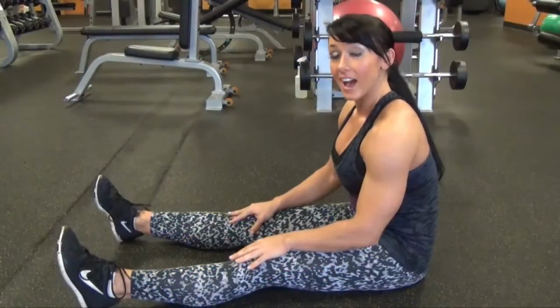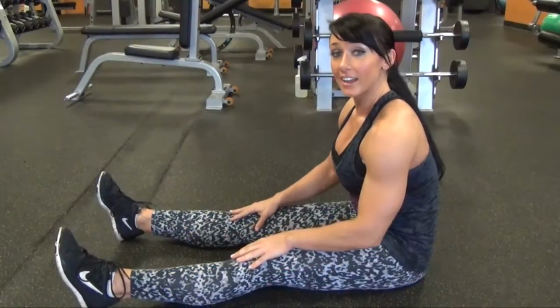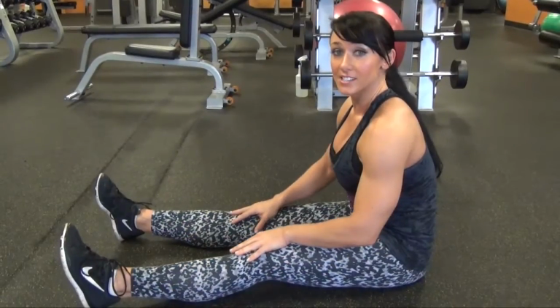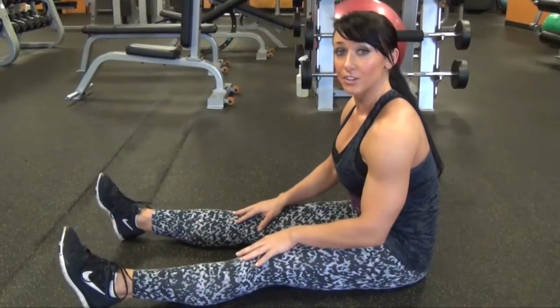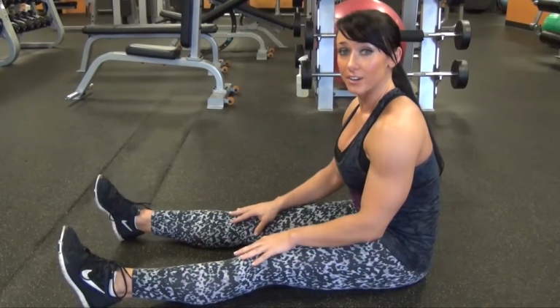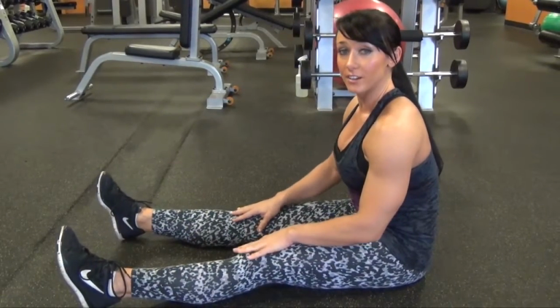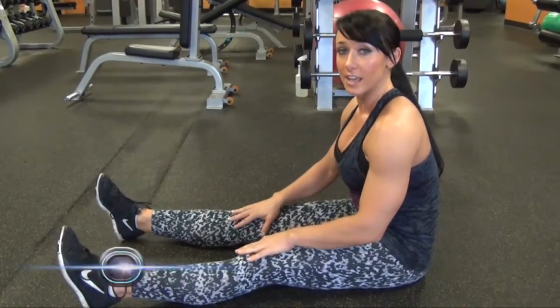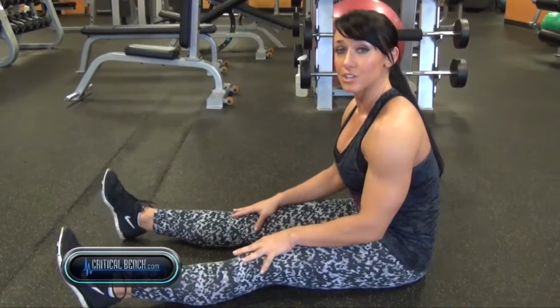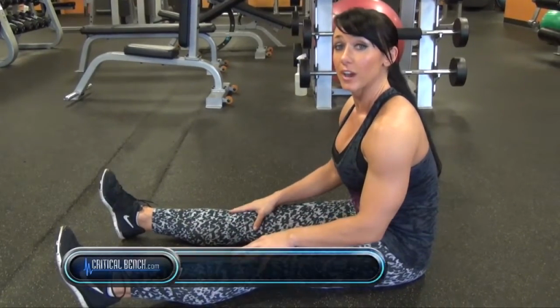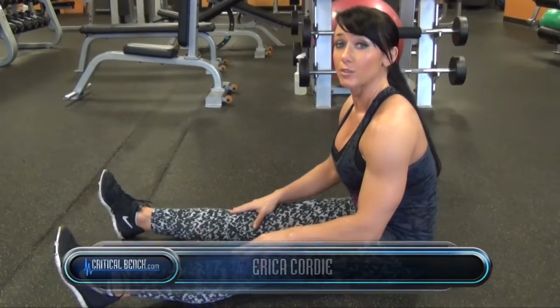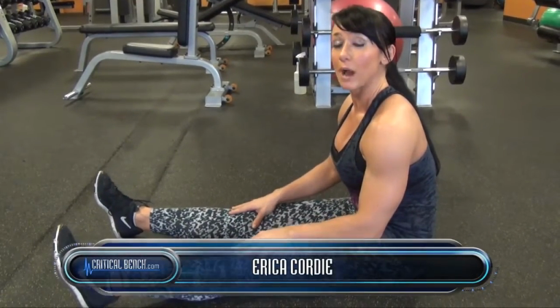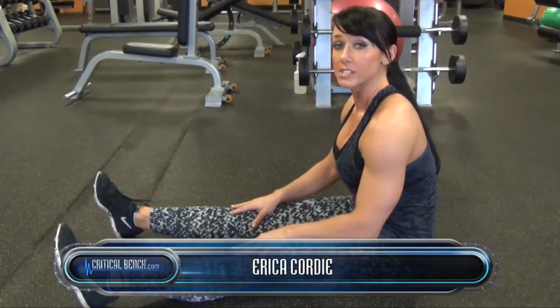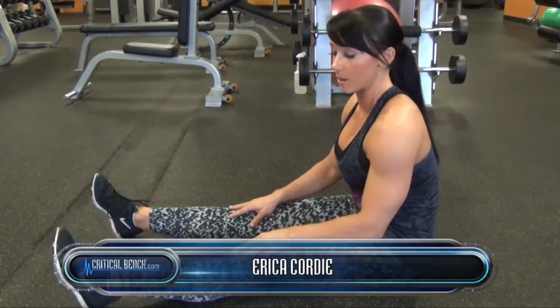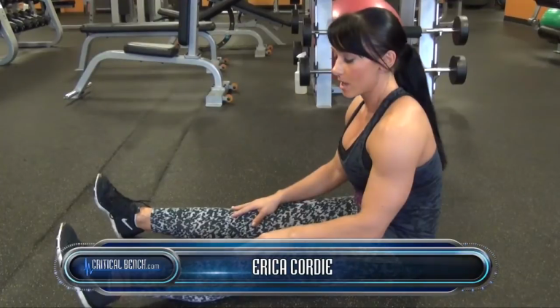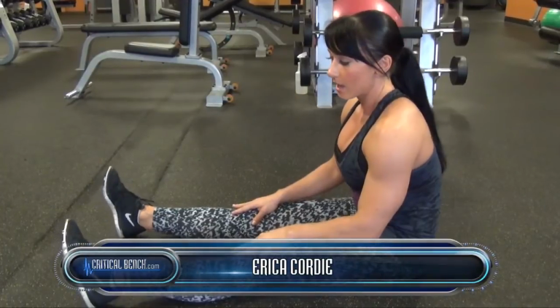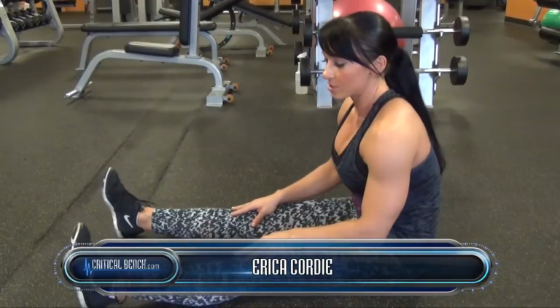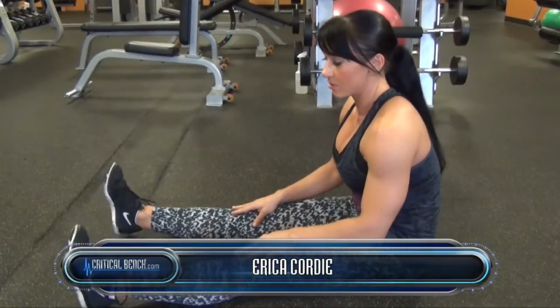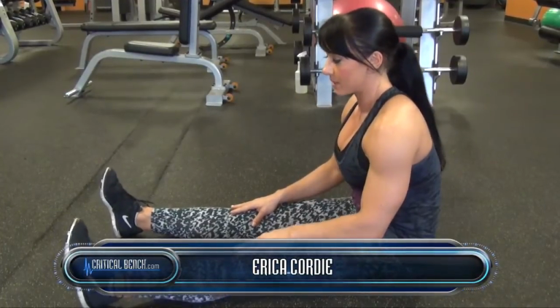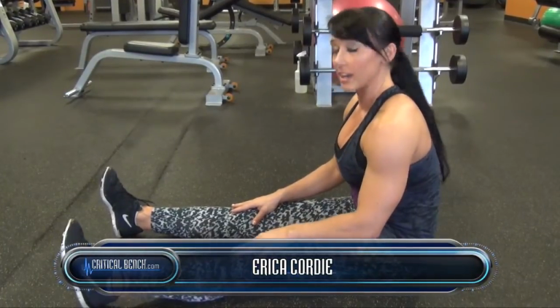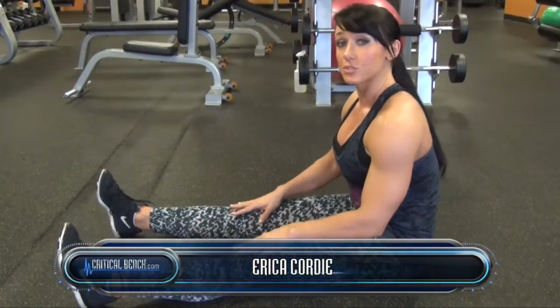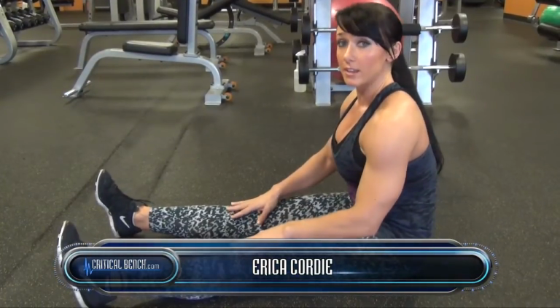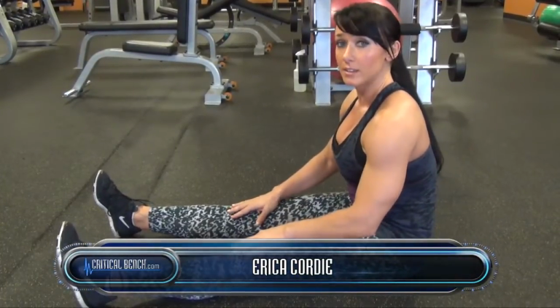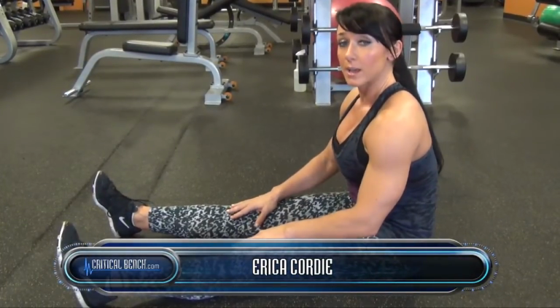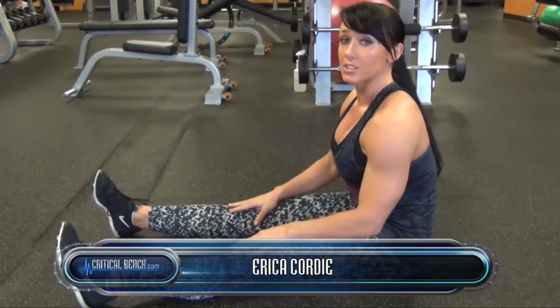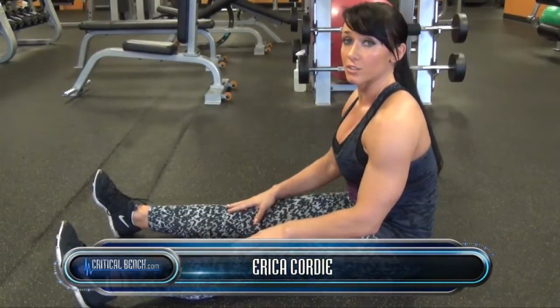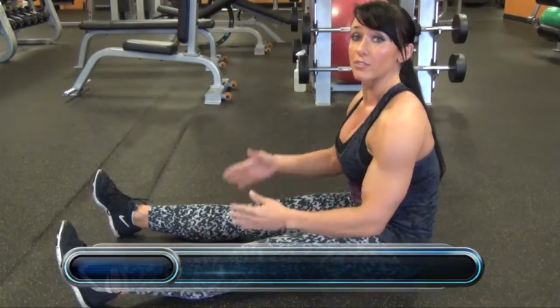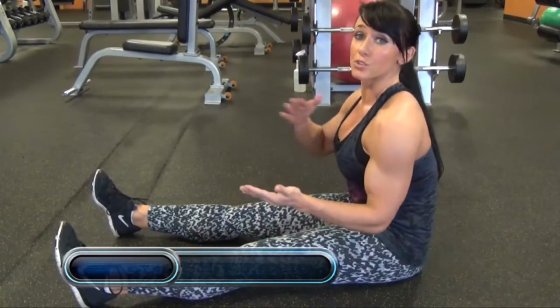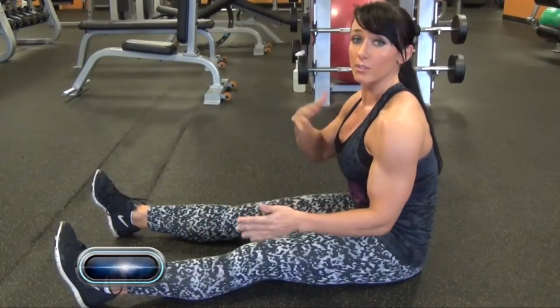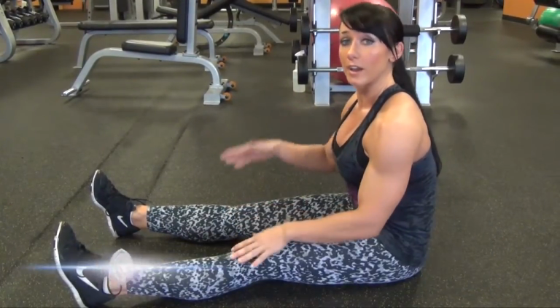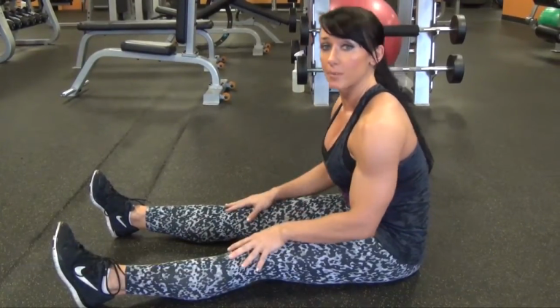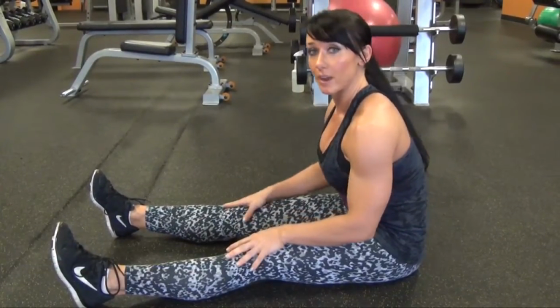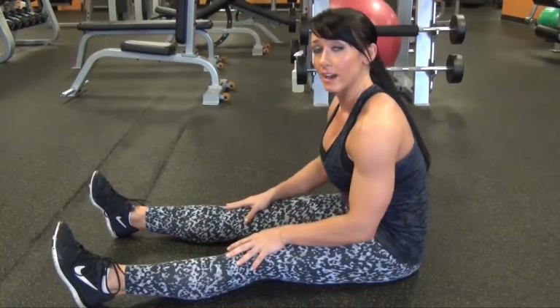Hi guys, Erica Cordy here. Today I'm going to show you how to do a power sit-up. What you do is keep your legs straight and make sure you're having control on the way up and the way down.